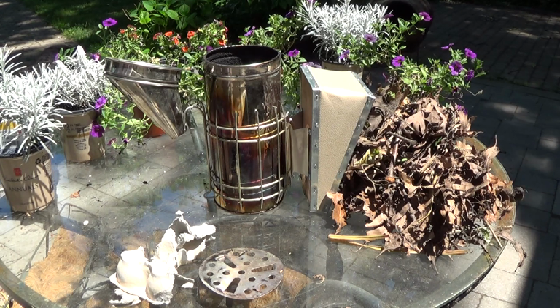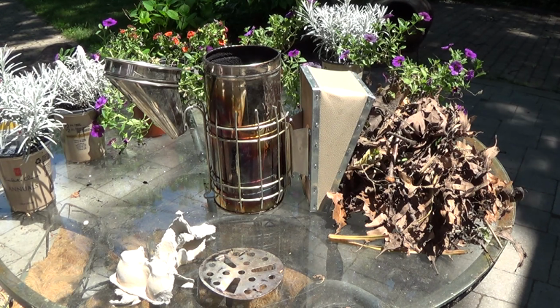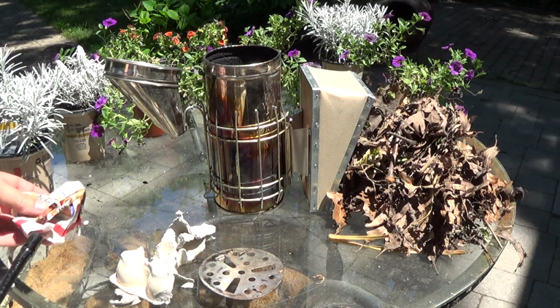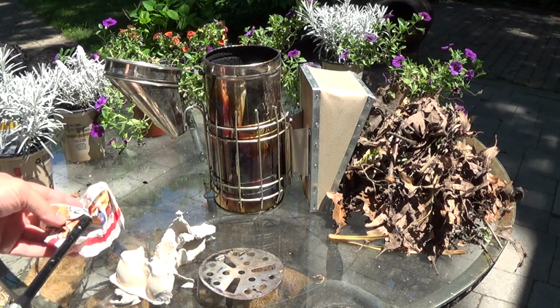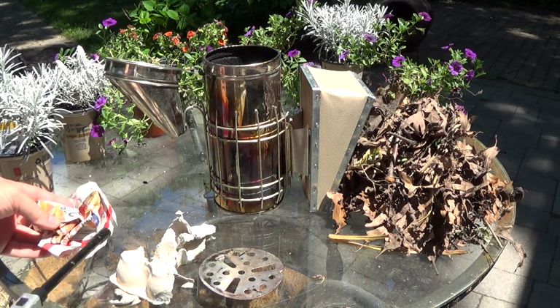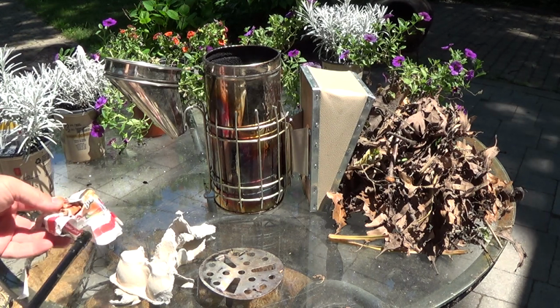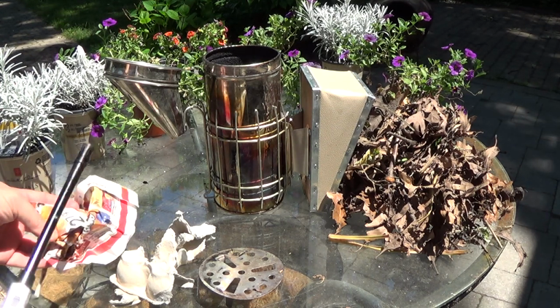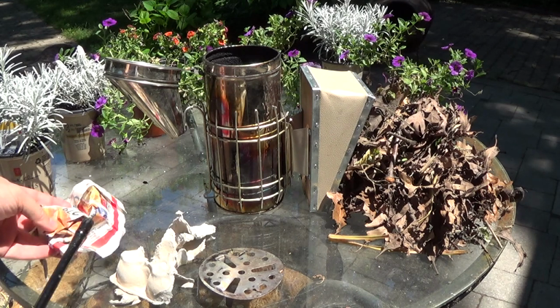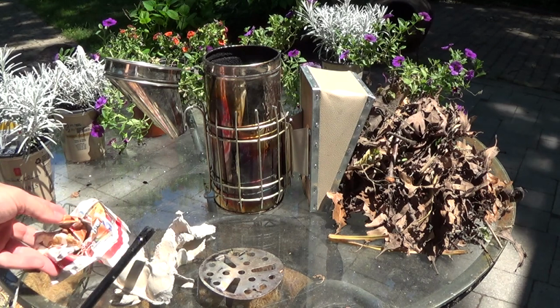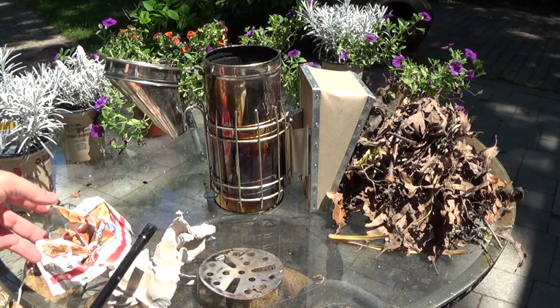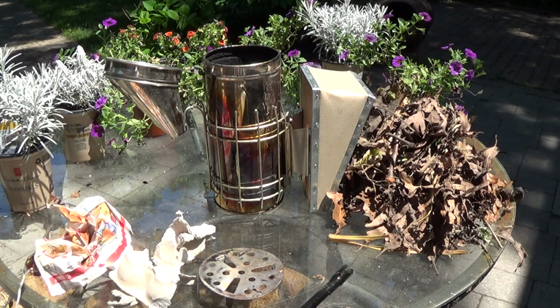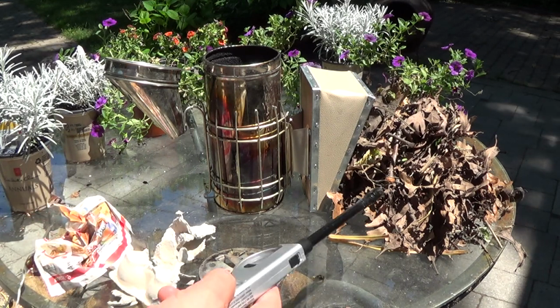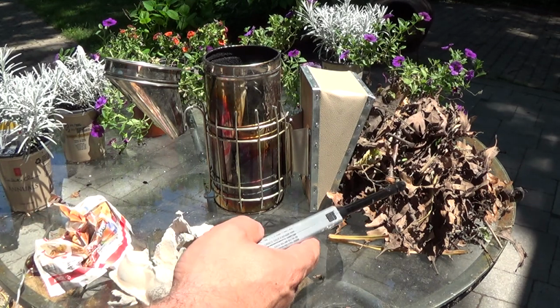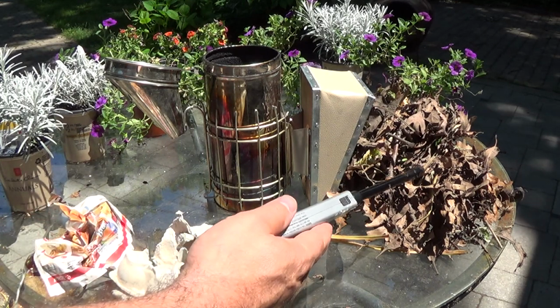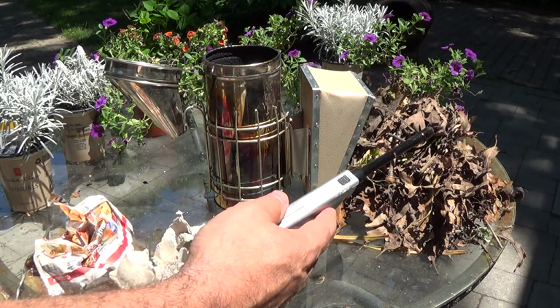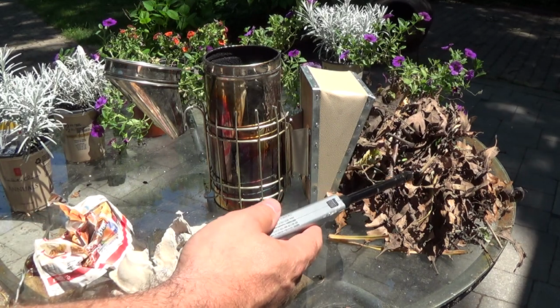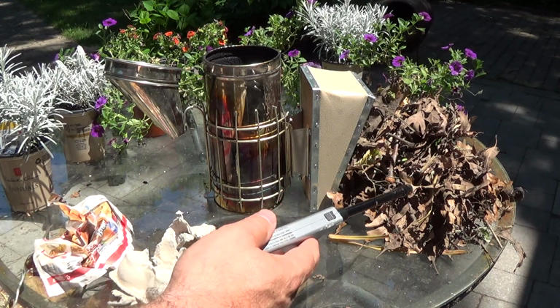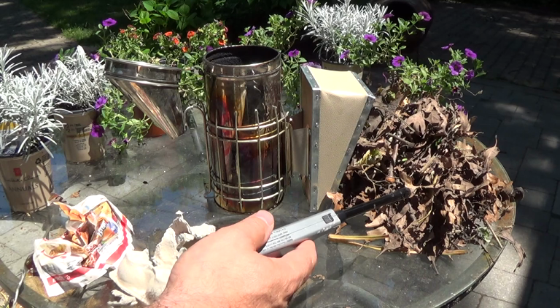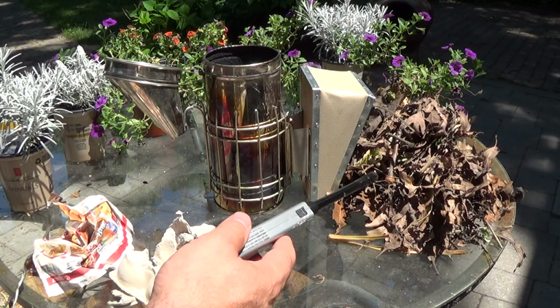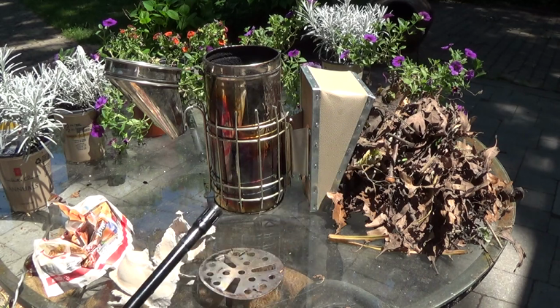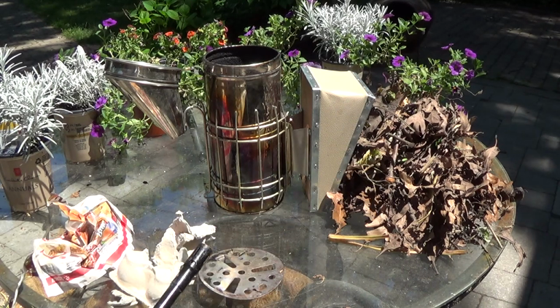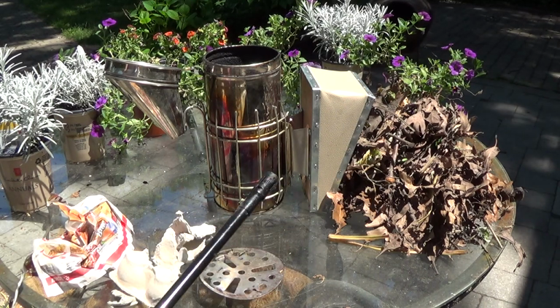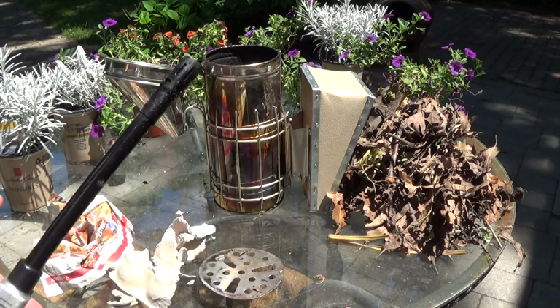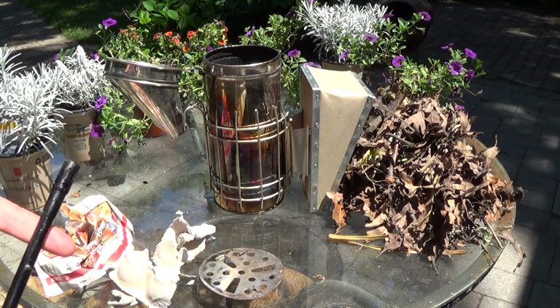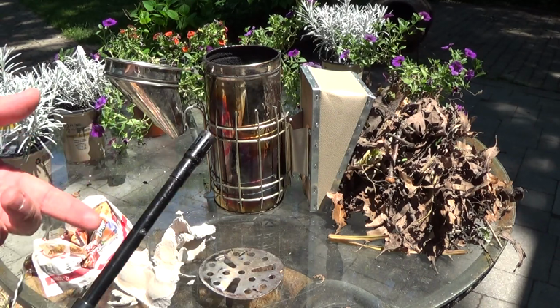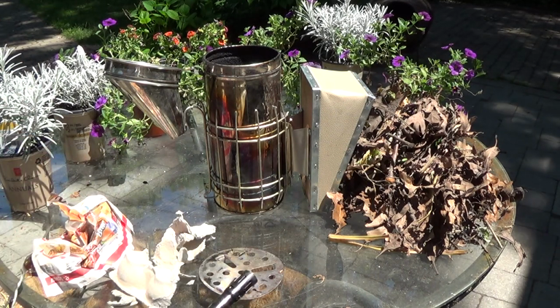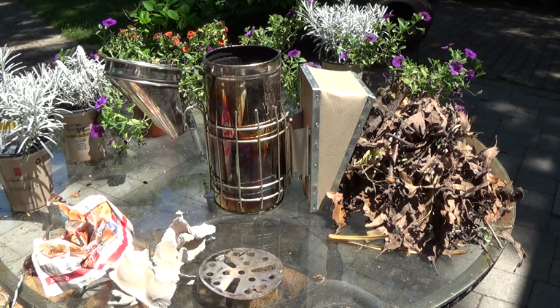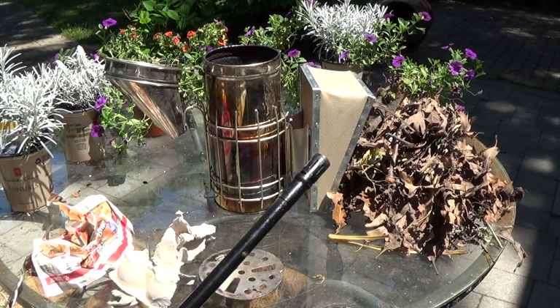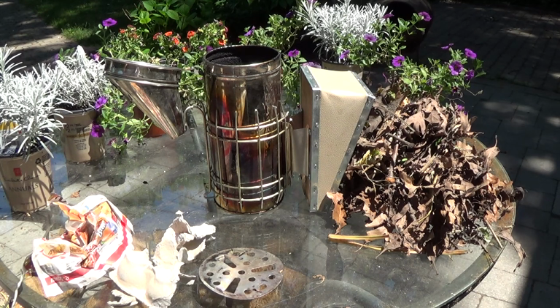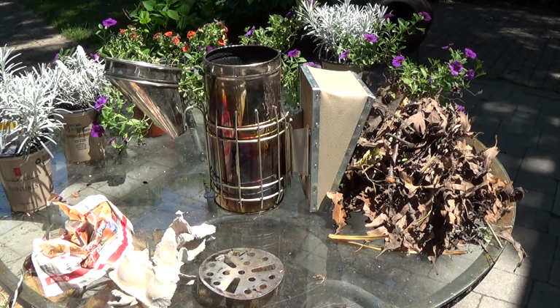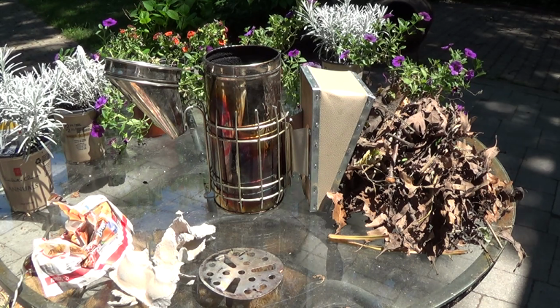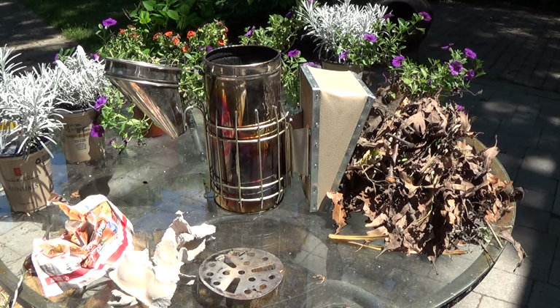So what I got here is just starter fuels: newspaper, egg carton, and then I'll end up using dried leaves this time for the main fuel. Wood chips, pine needles, even some green pine needles will work quite nicely.